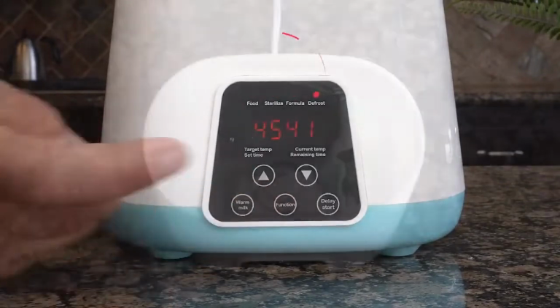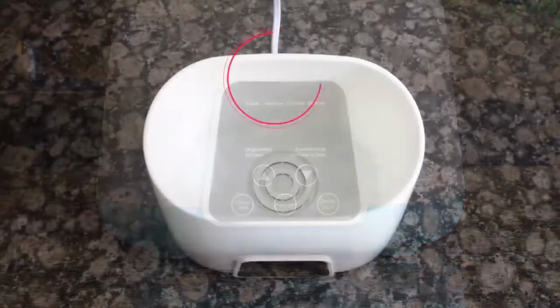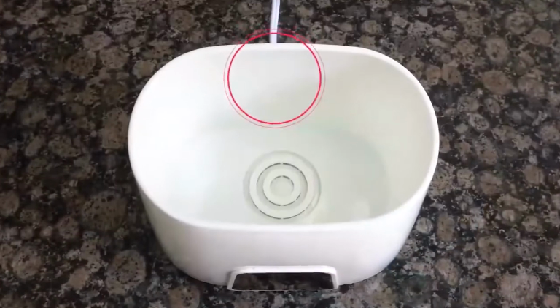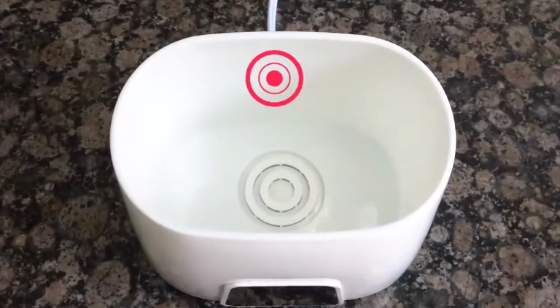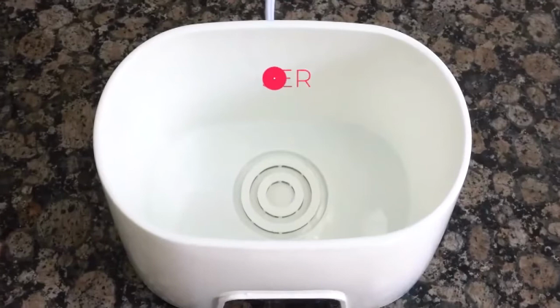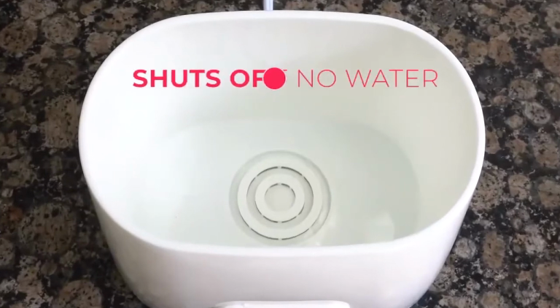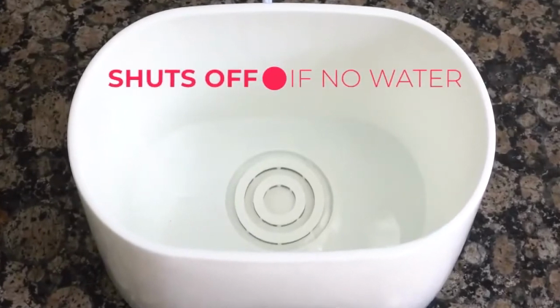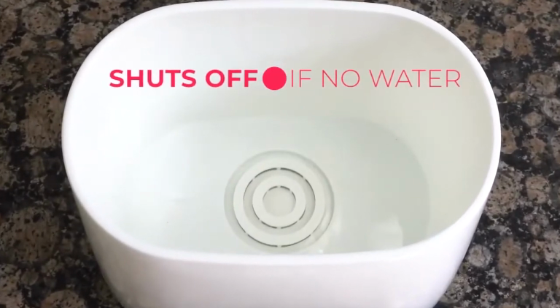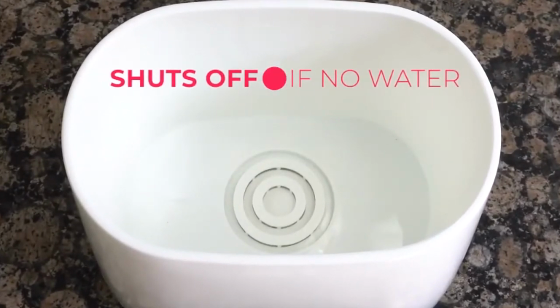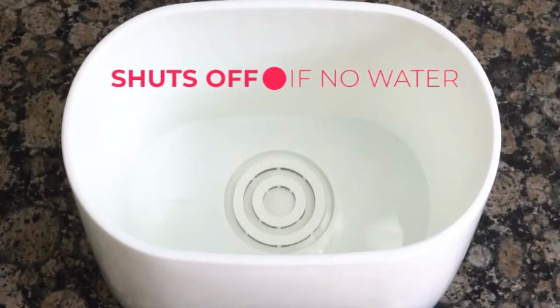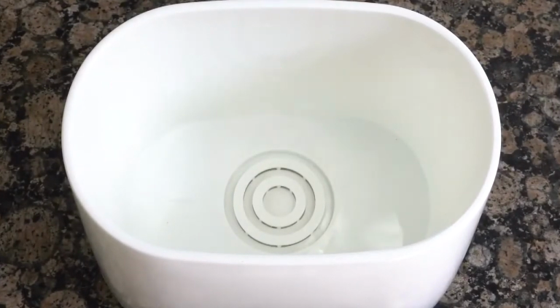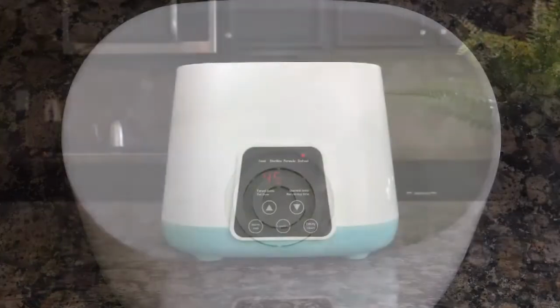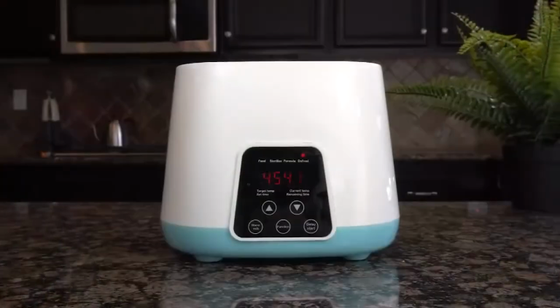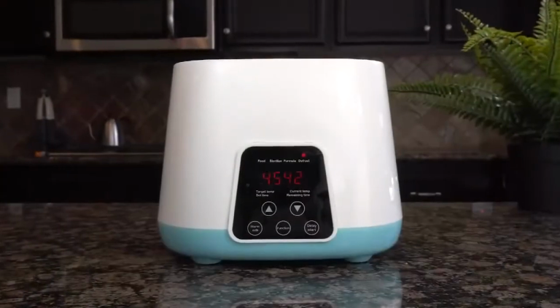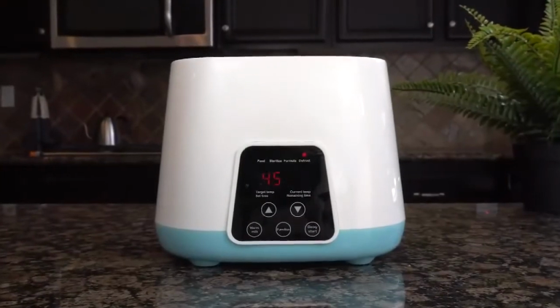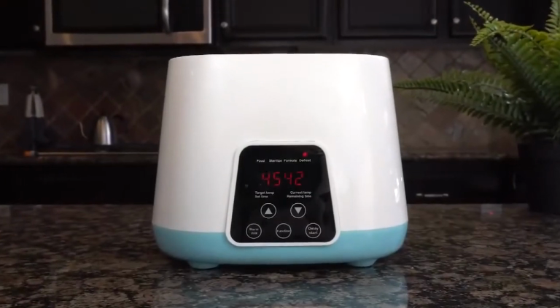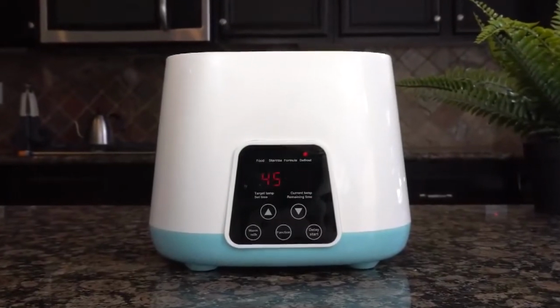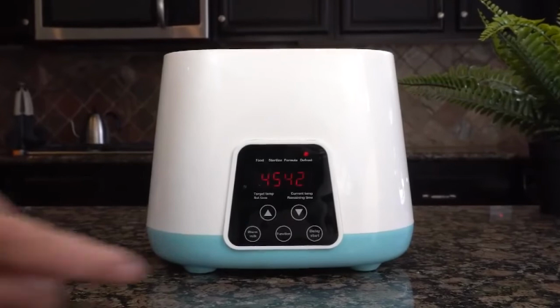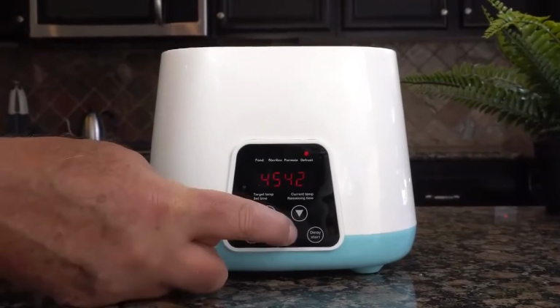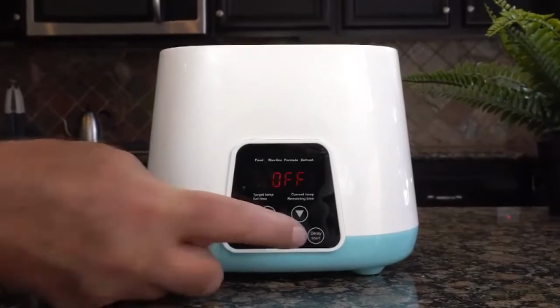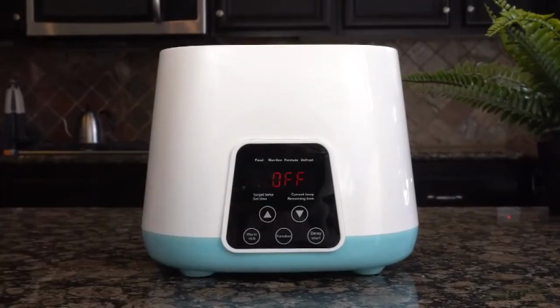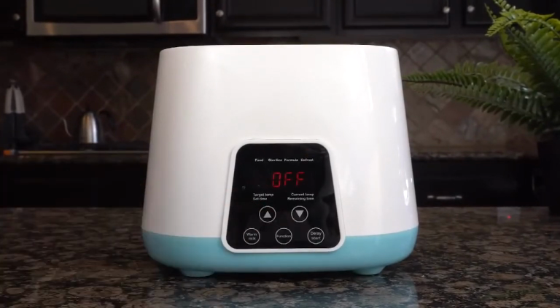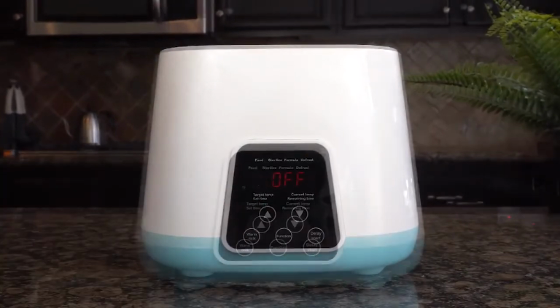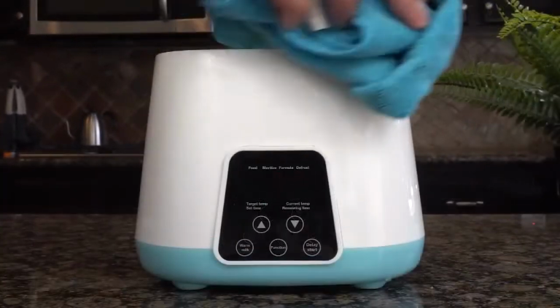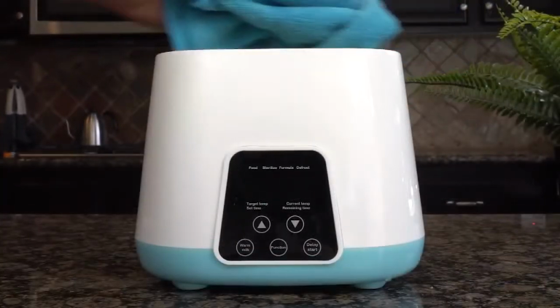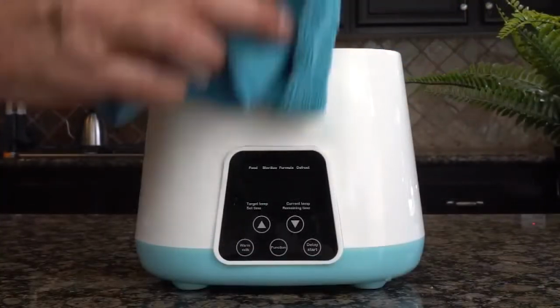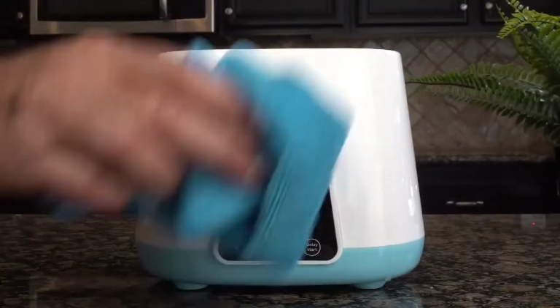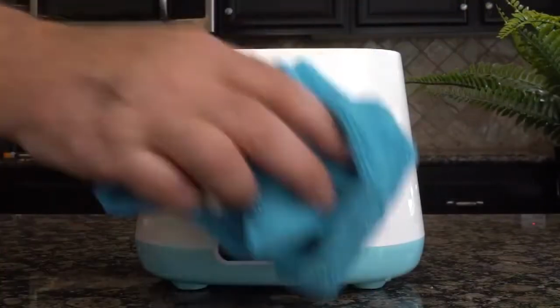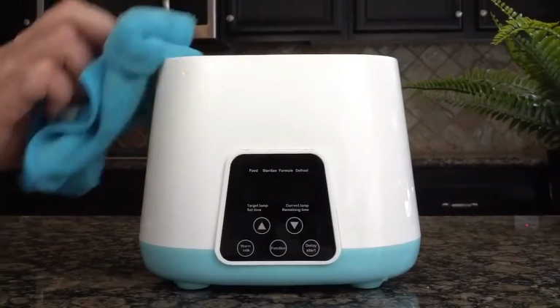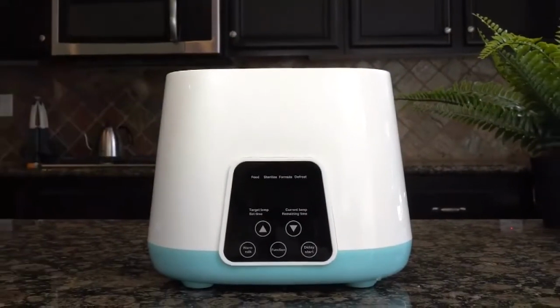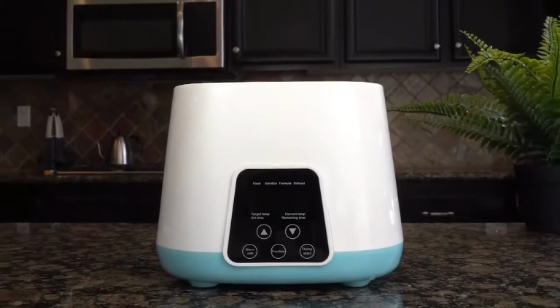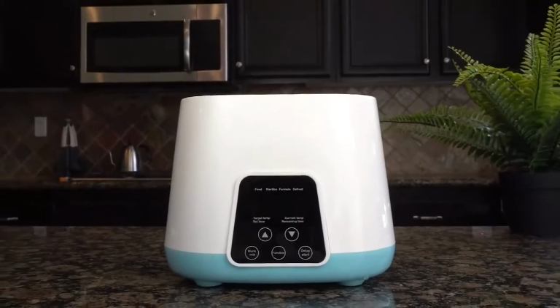The warmer has a safety sensor that shuts off the device if there is no water in the top. To turn off the device, just push the function button once. To clean it, just wipe it clean. Do not immerse it in water.